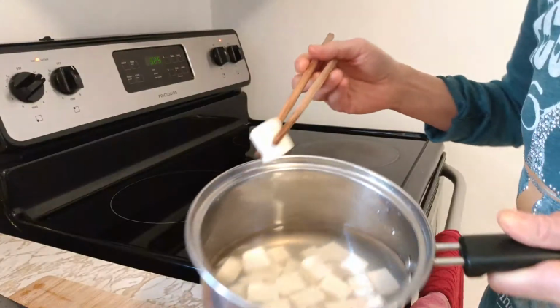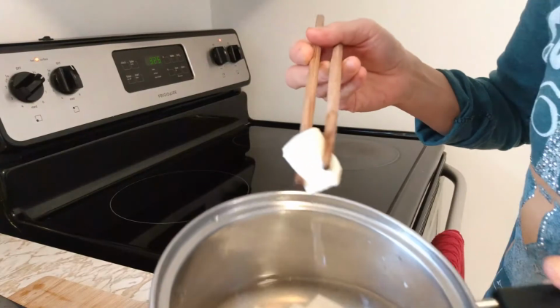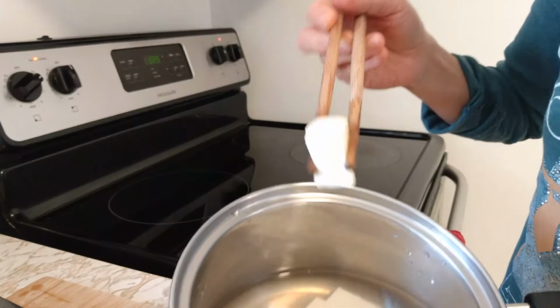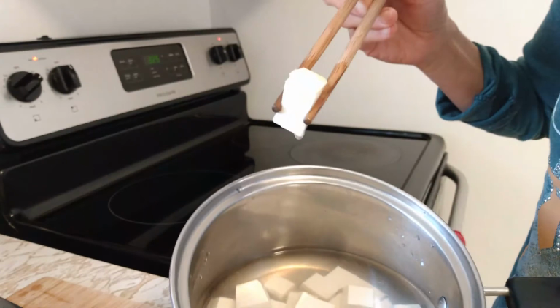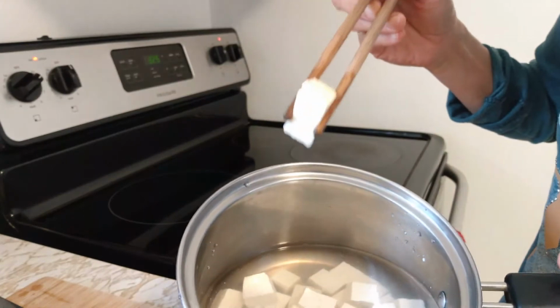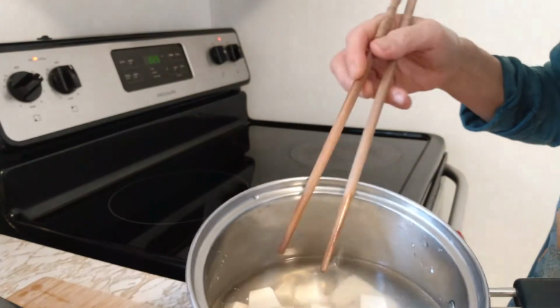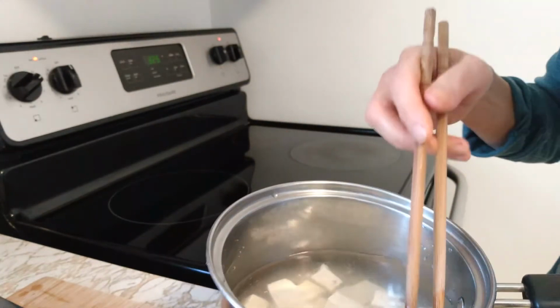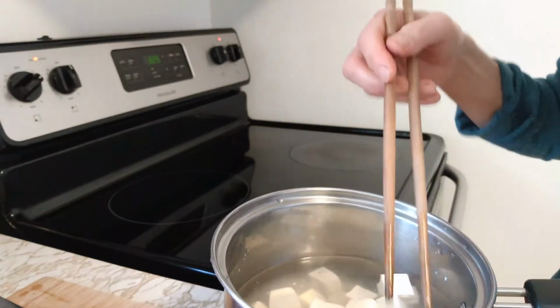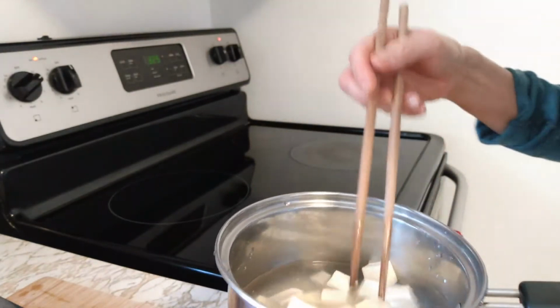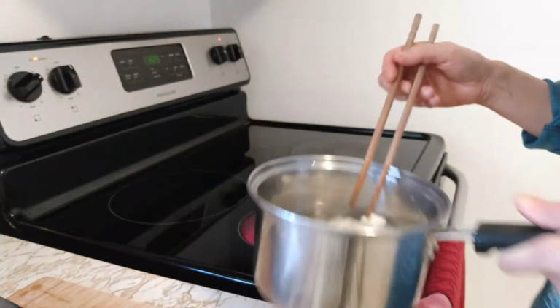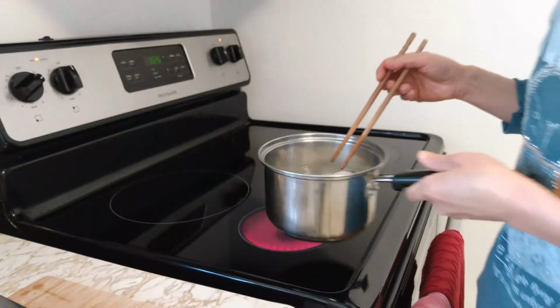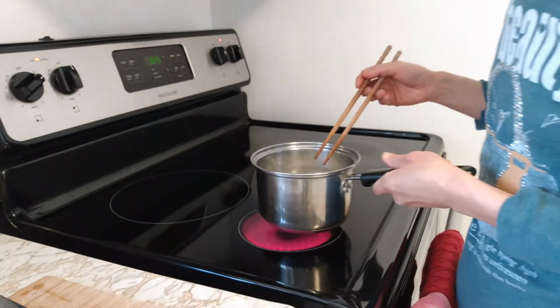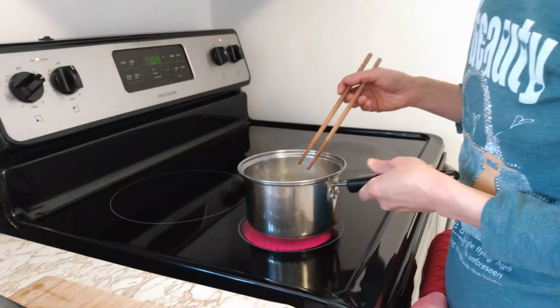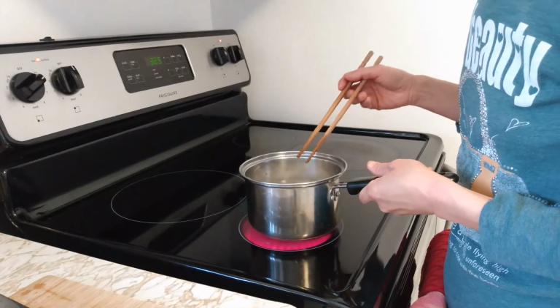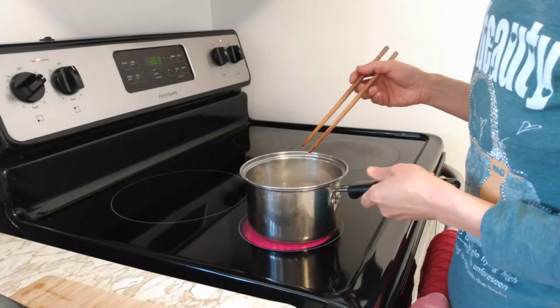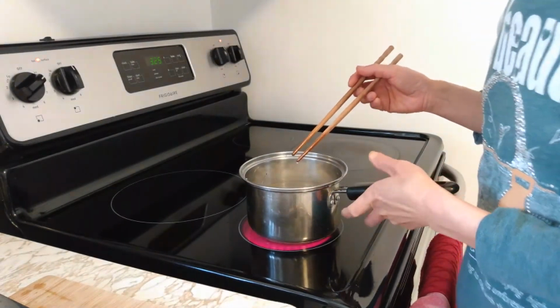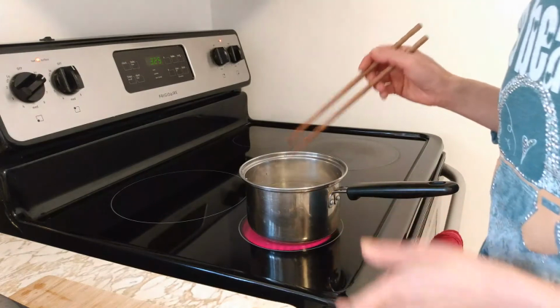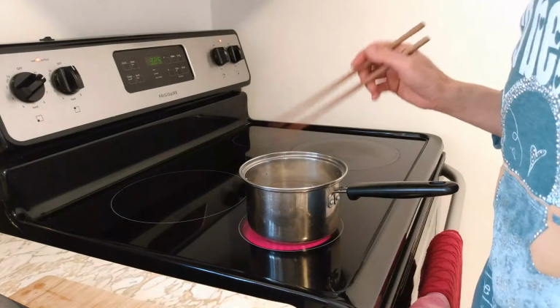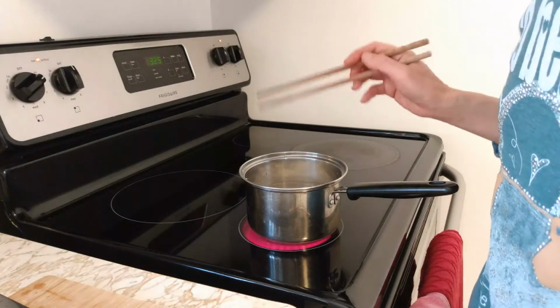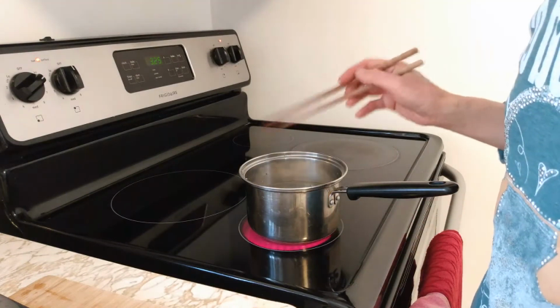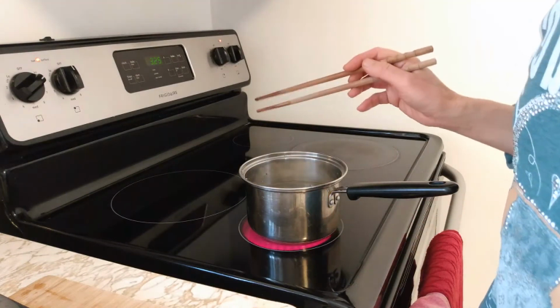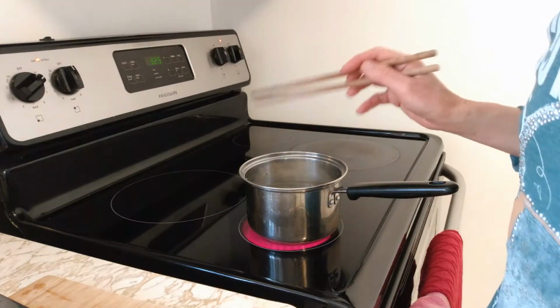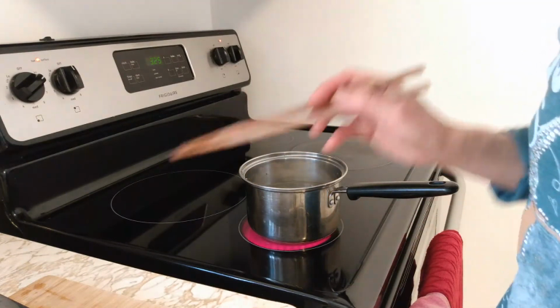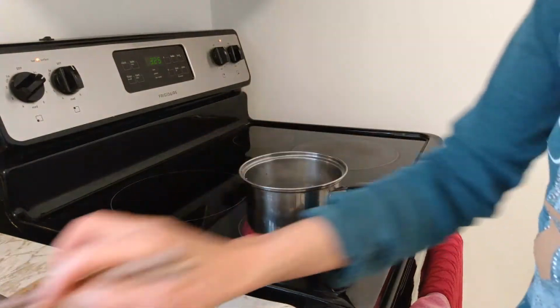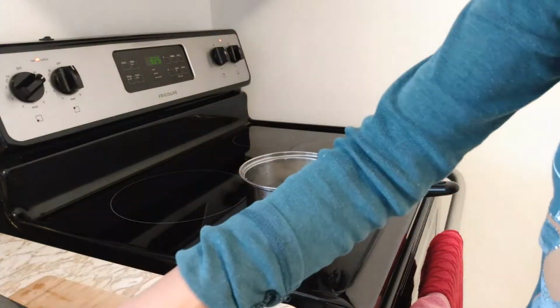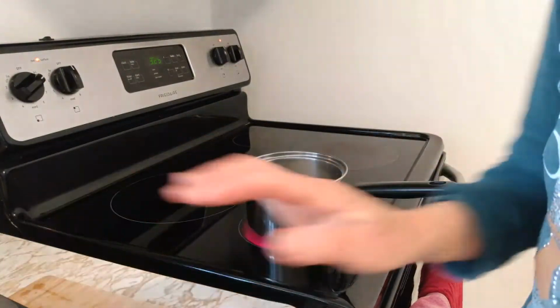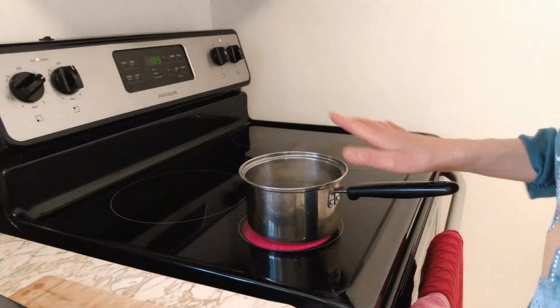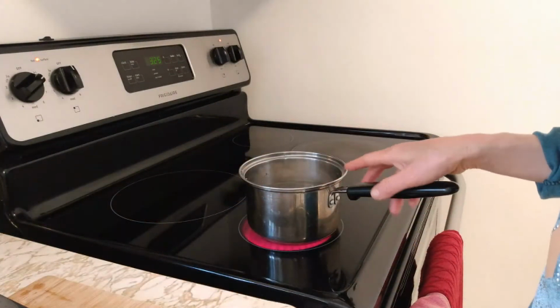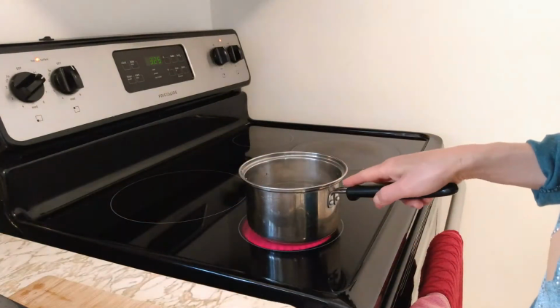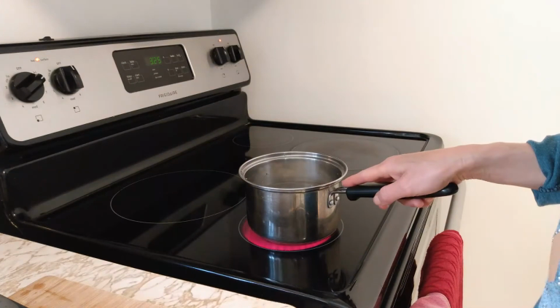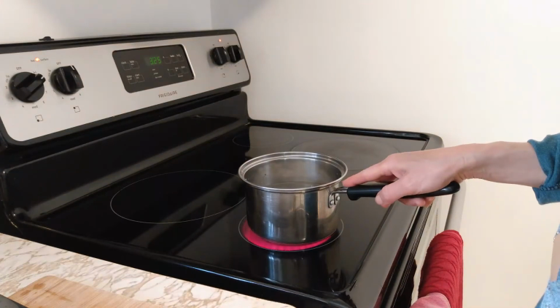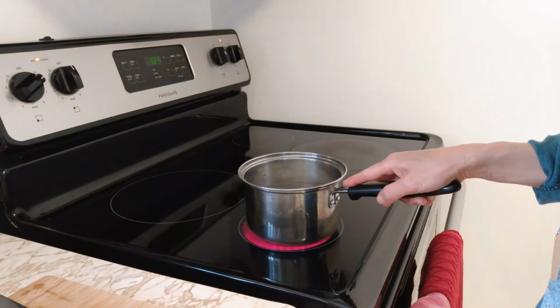Tofu — I cut into small cubes, then add cold water. Let's boil about two minutes. After boiling two minutes, I'm going to rinse it with cold water, then drain.